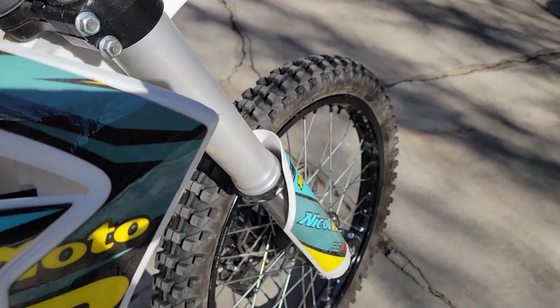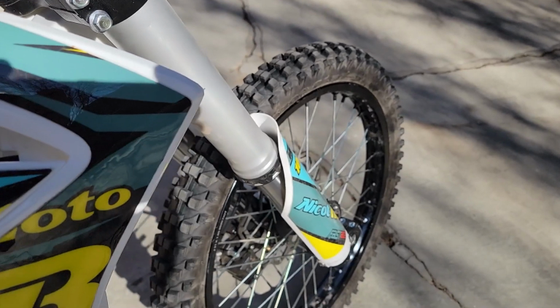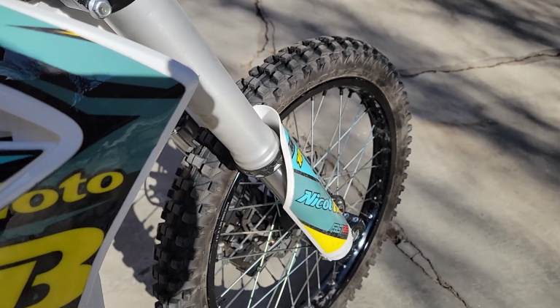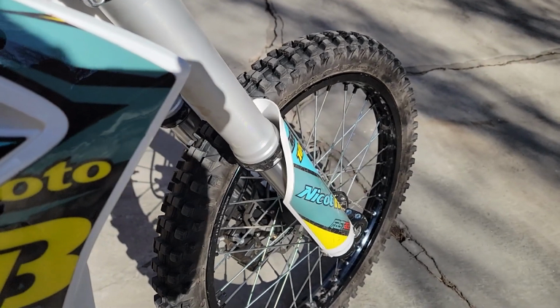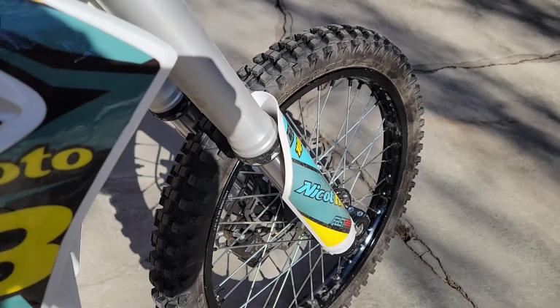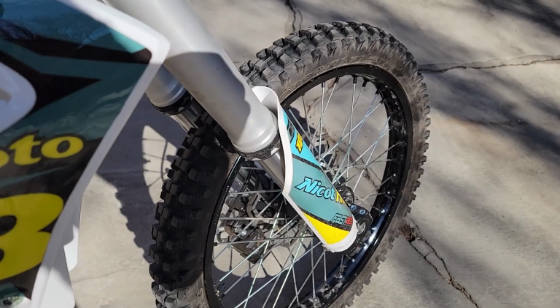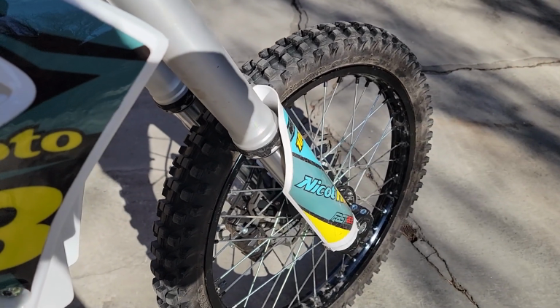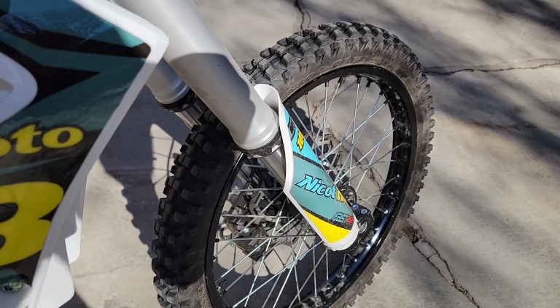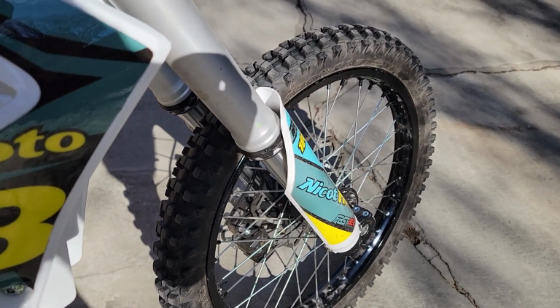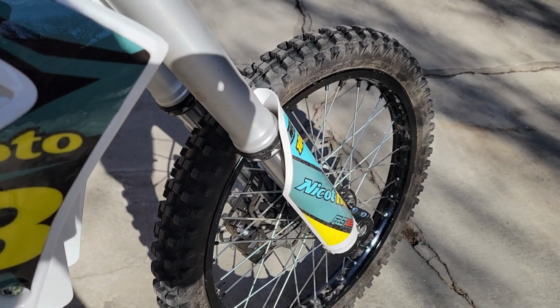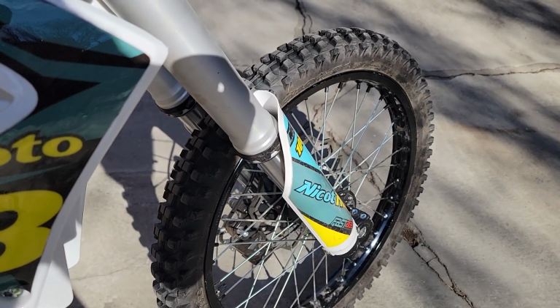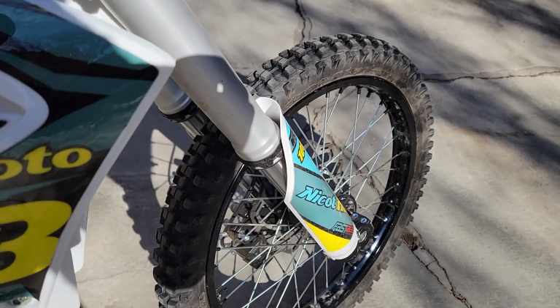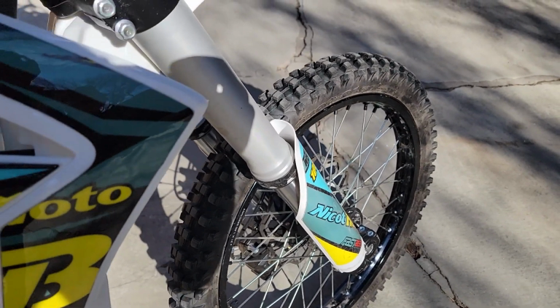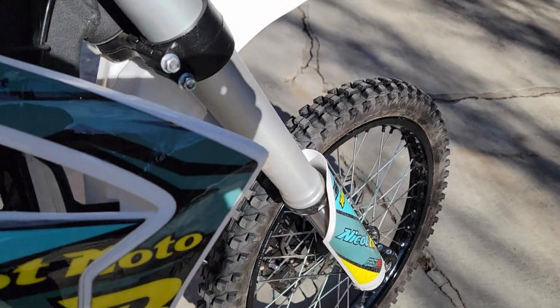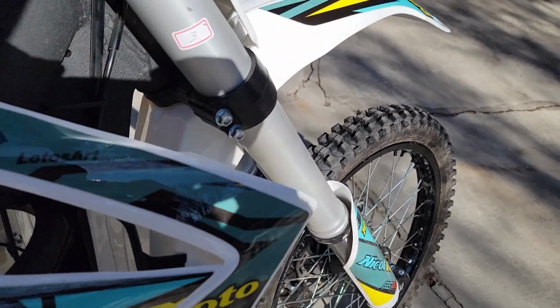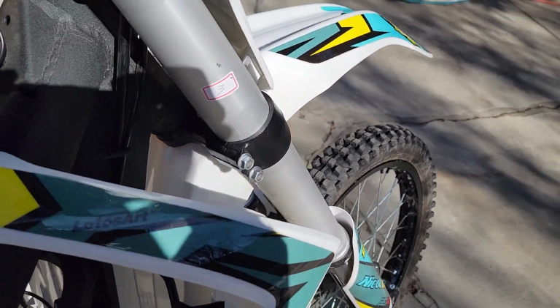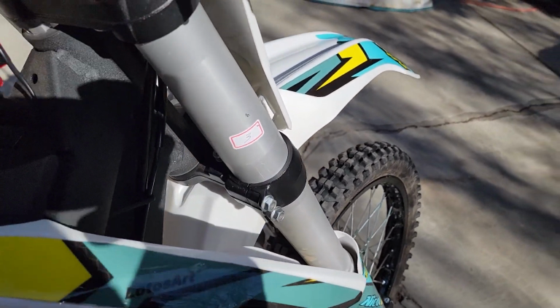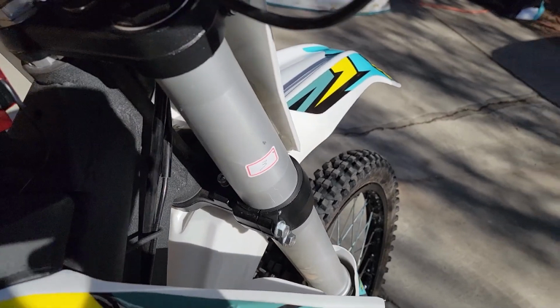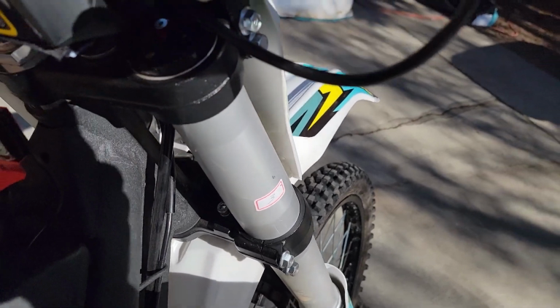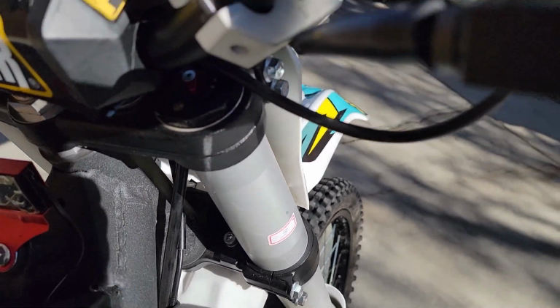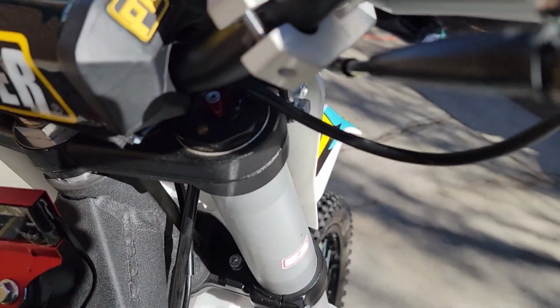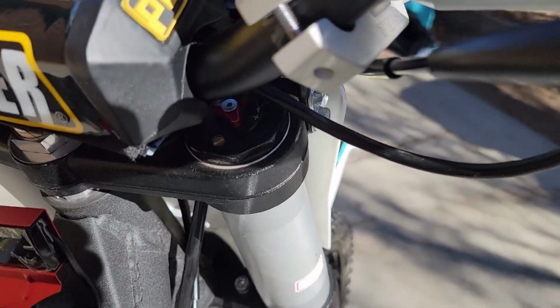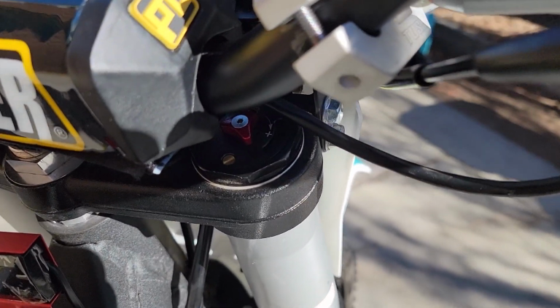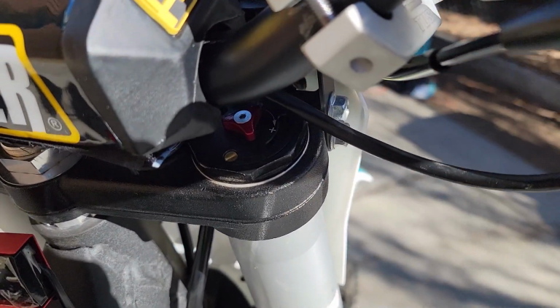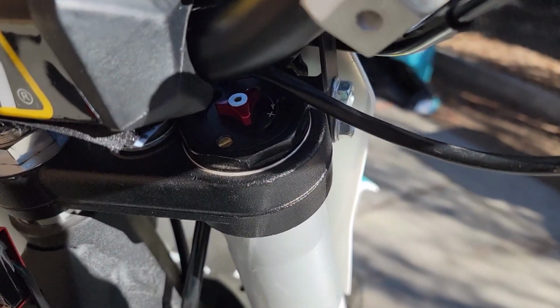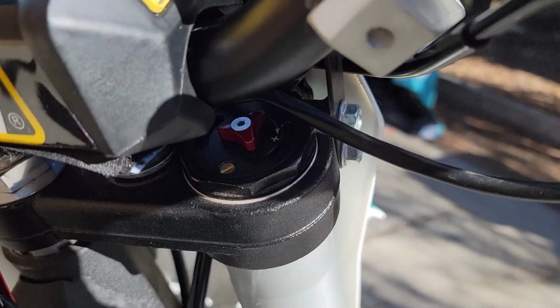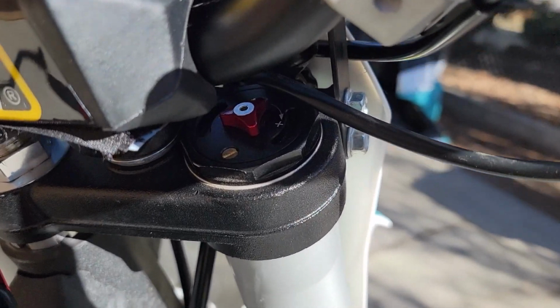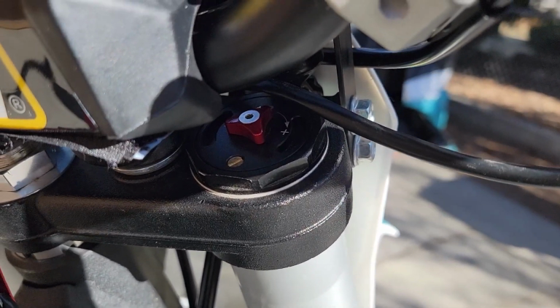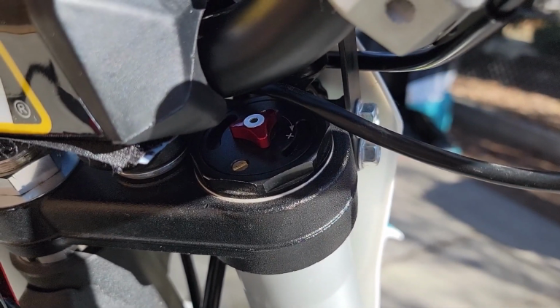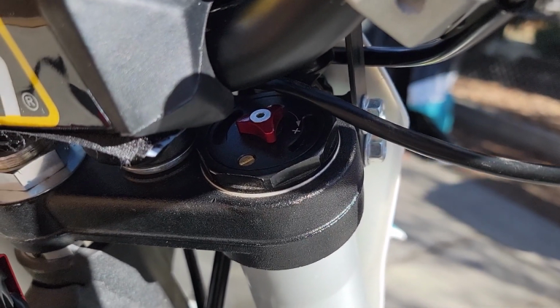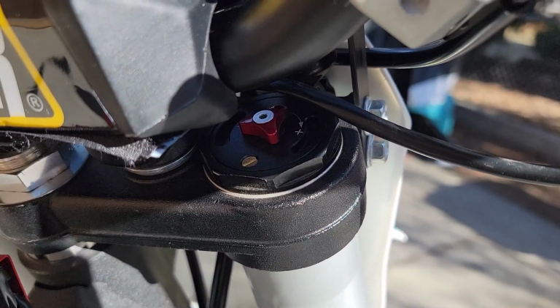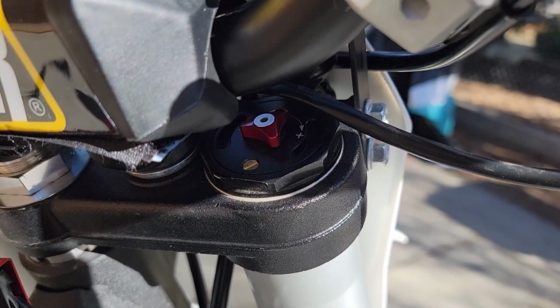There's a sticker that shows the number three, but what does that really mean? Just be sure to adjust both sides of the forks the same on compression and rebound.